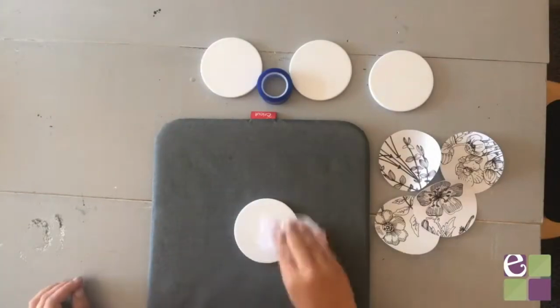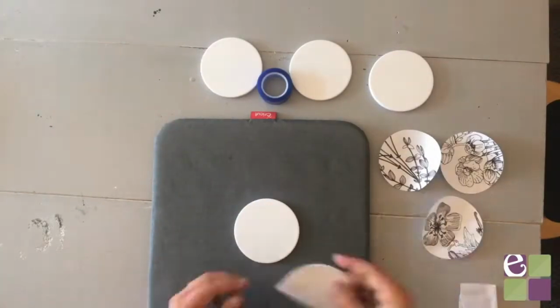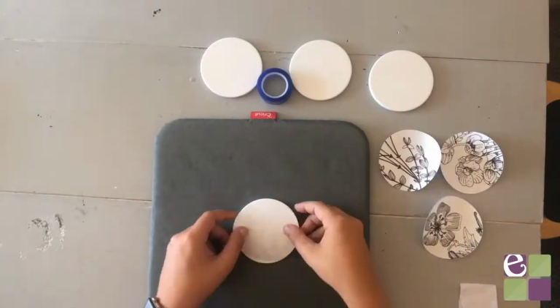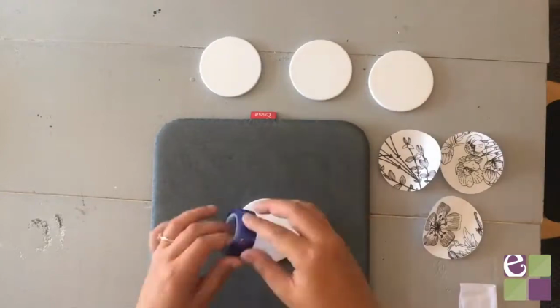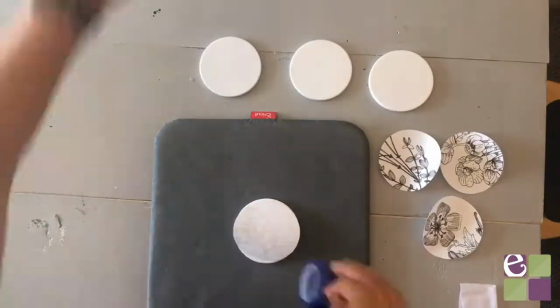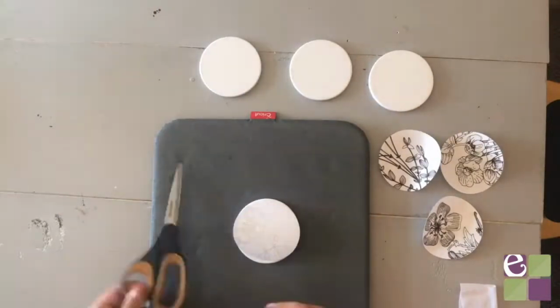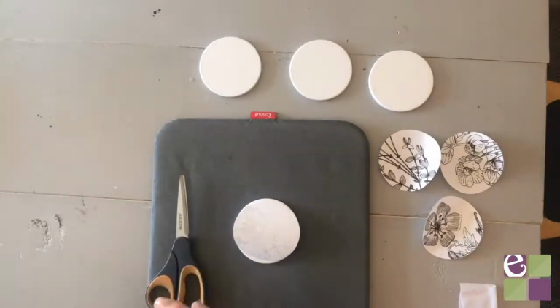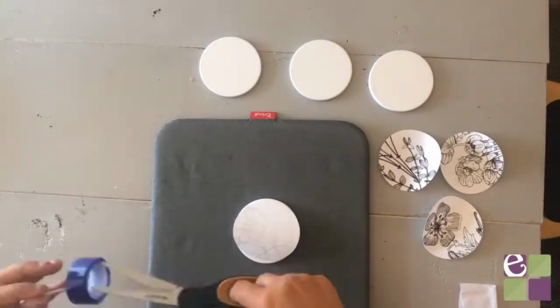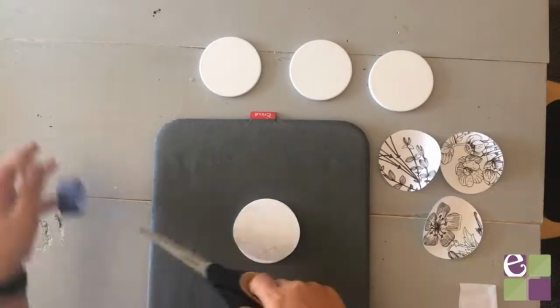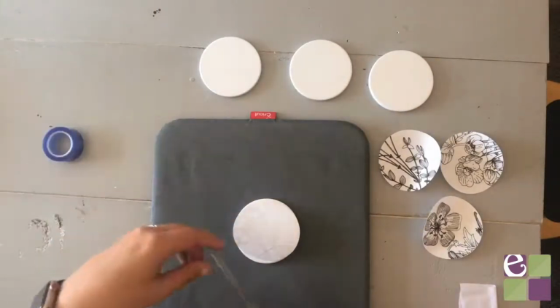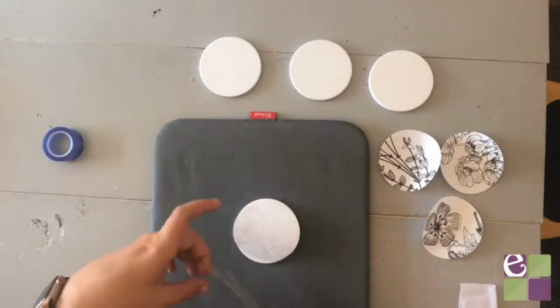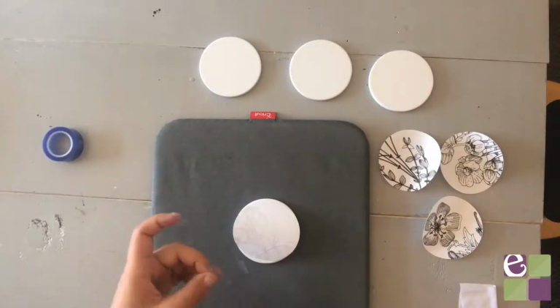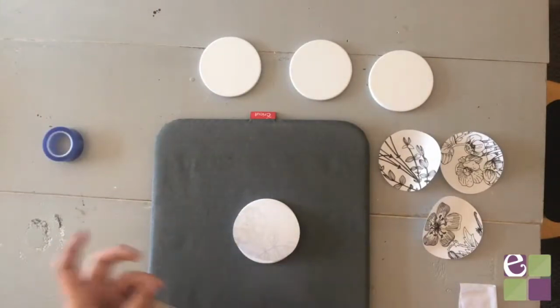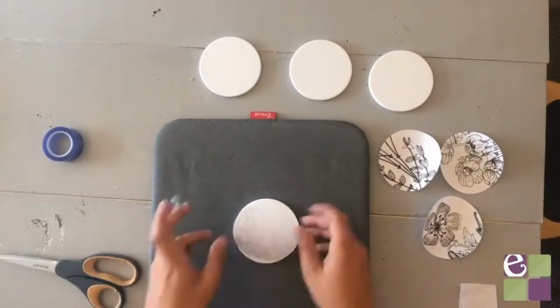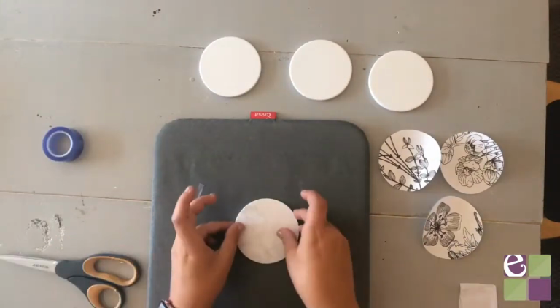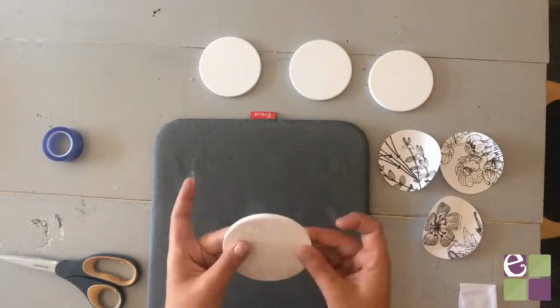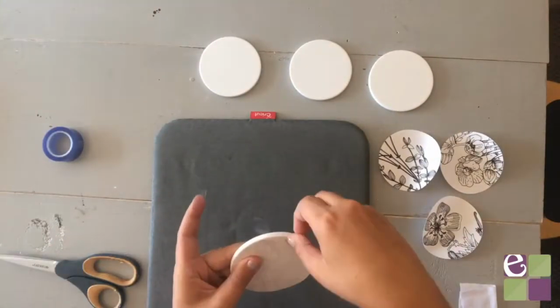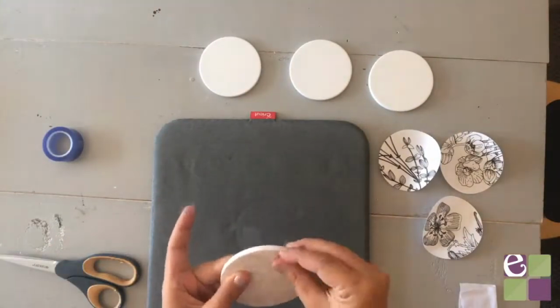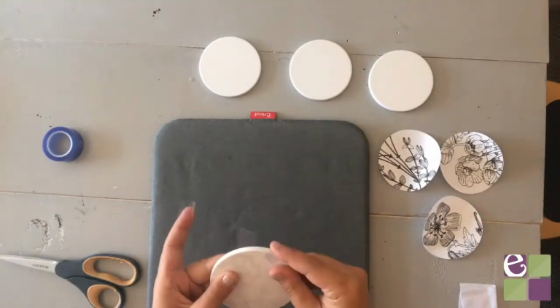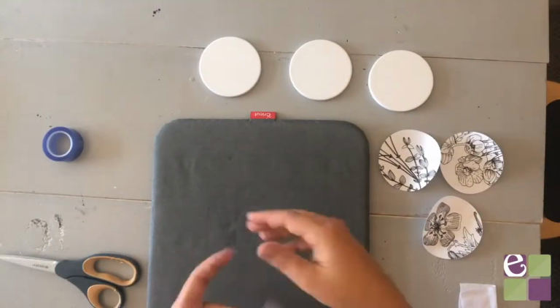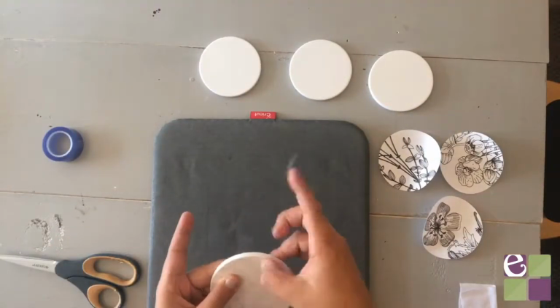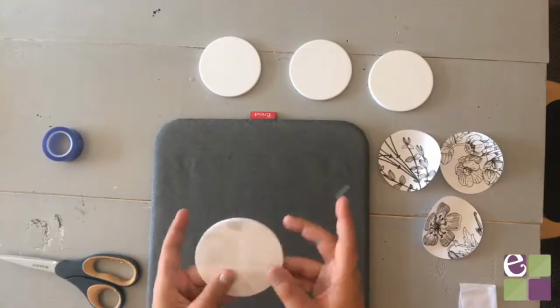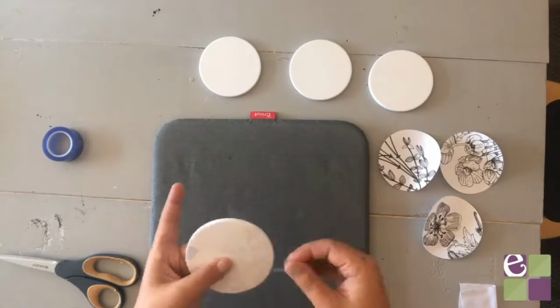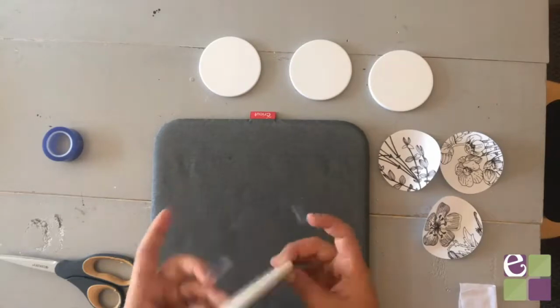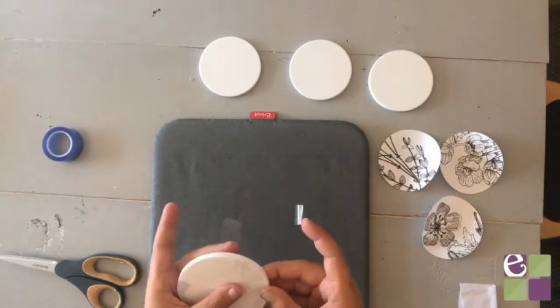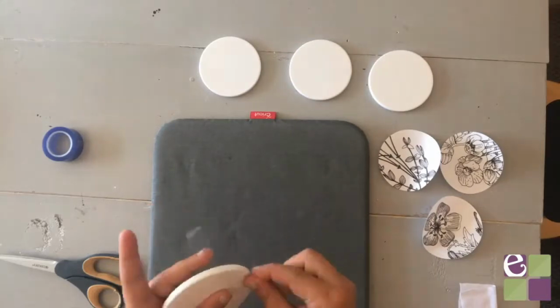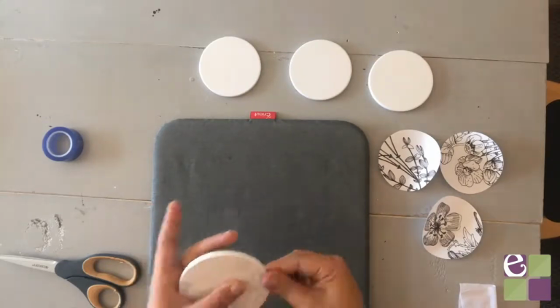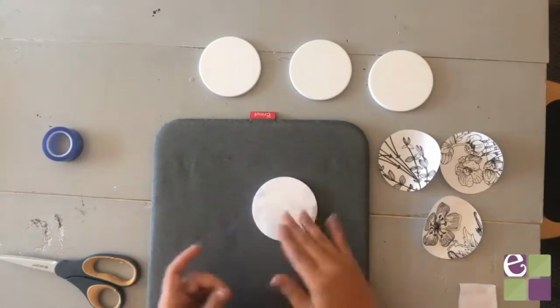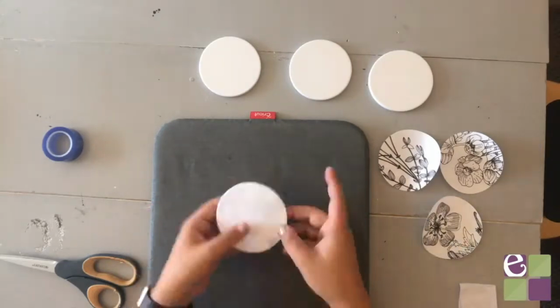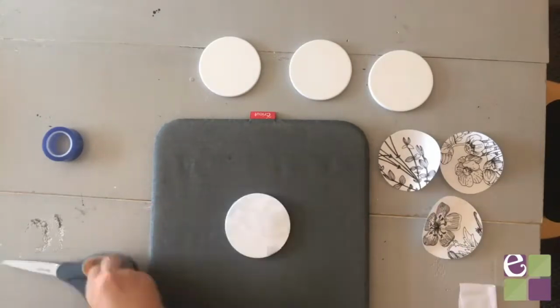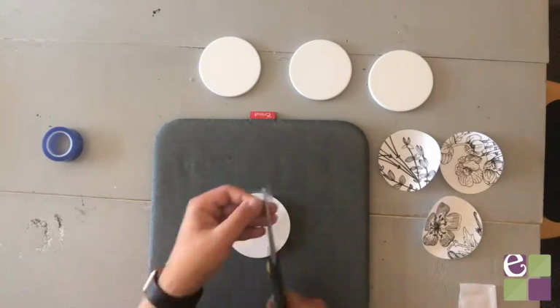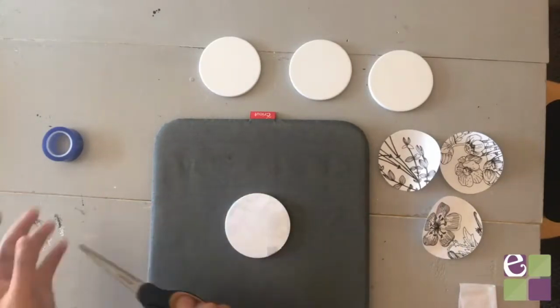Next, prep your coasters by wiping any lint or dust off of them, then apply each drawing face down onto the coaster and secure it with heat resistant tape.